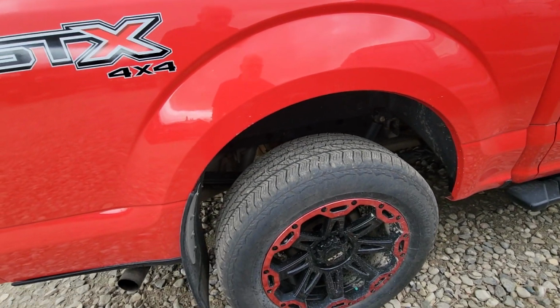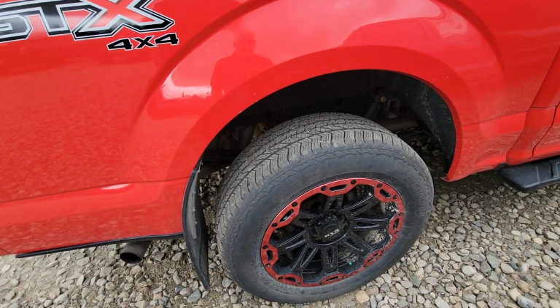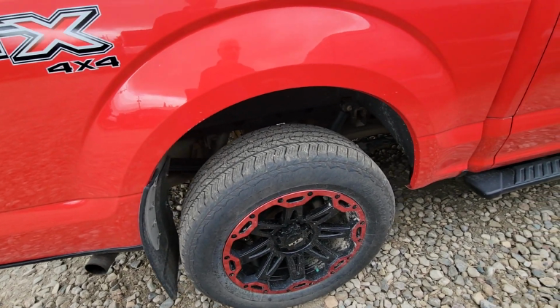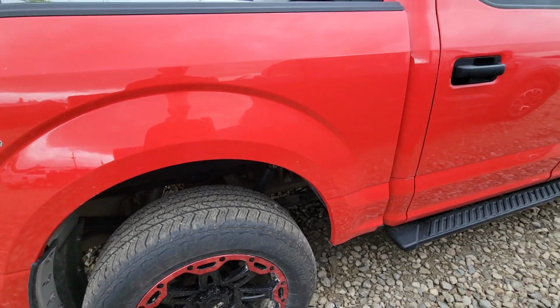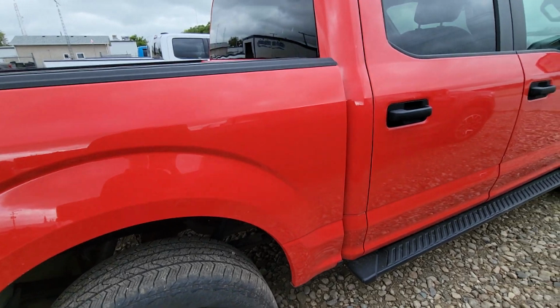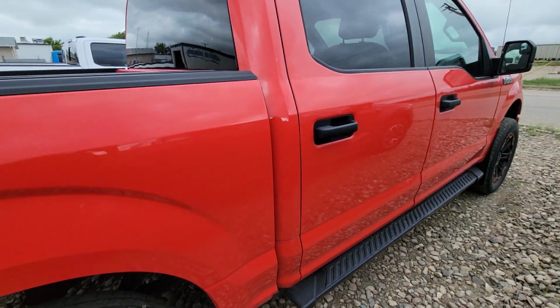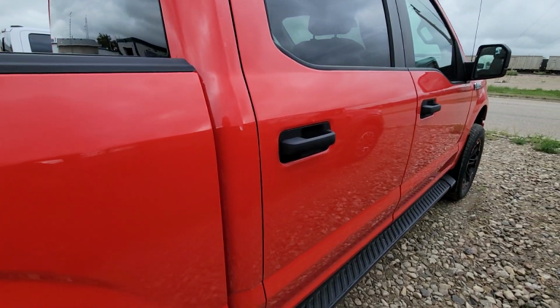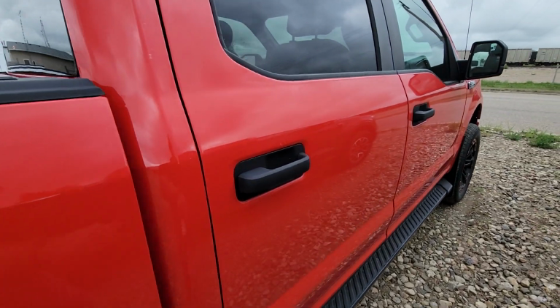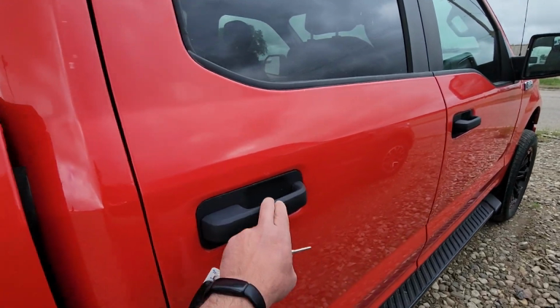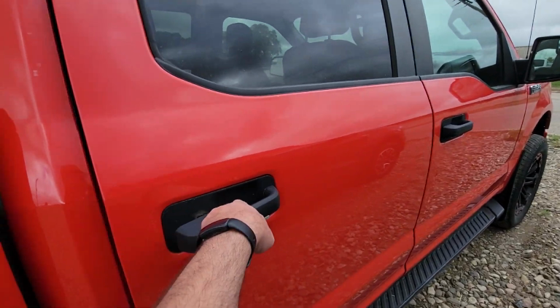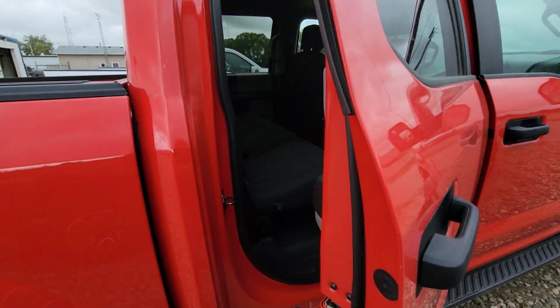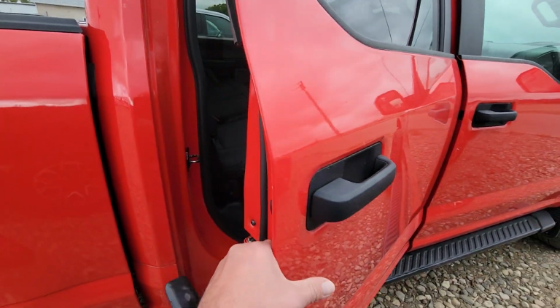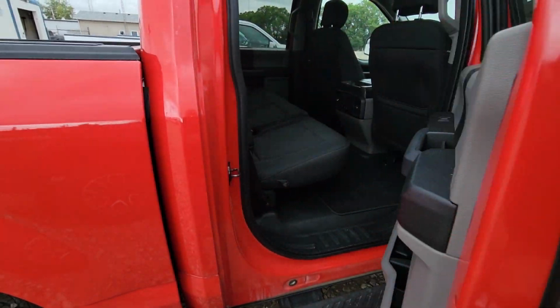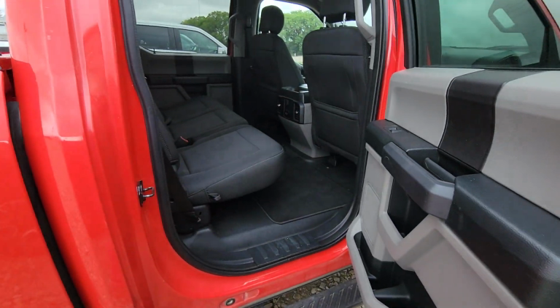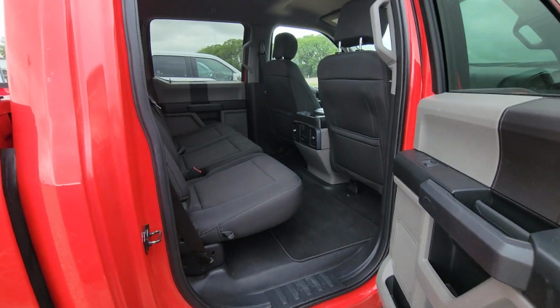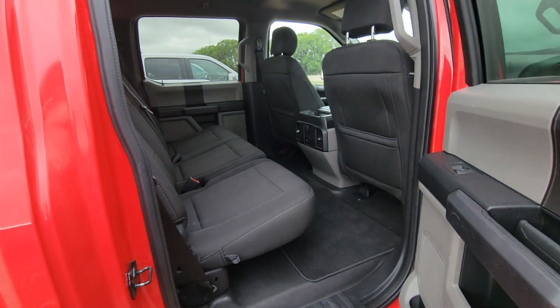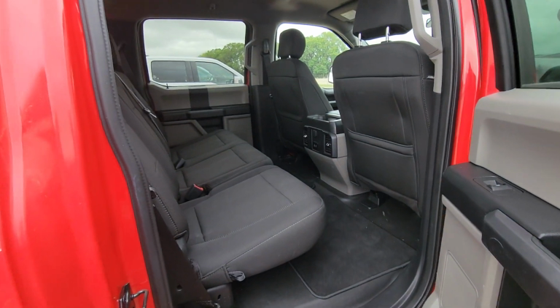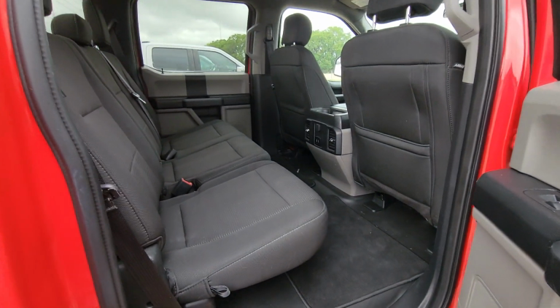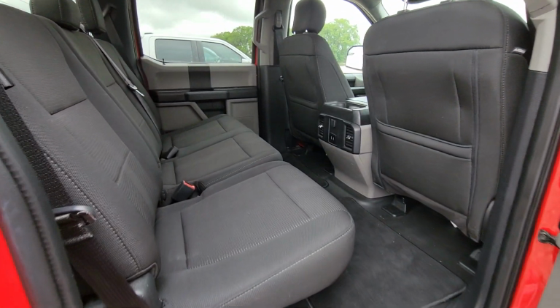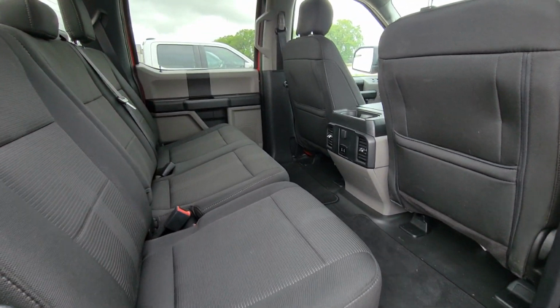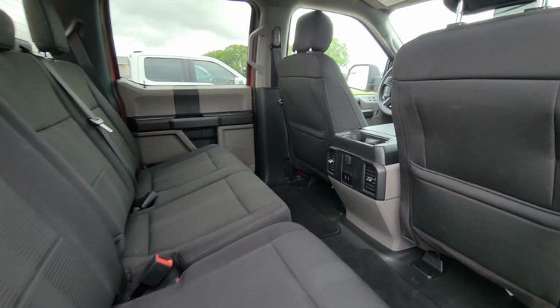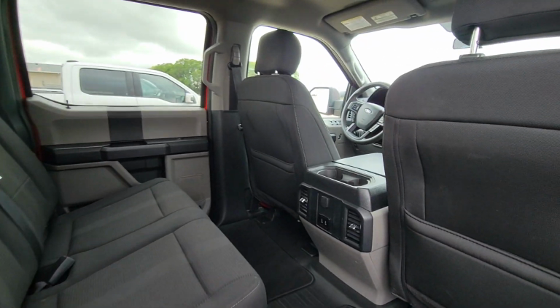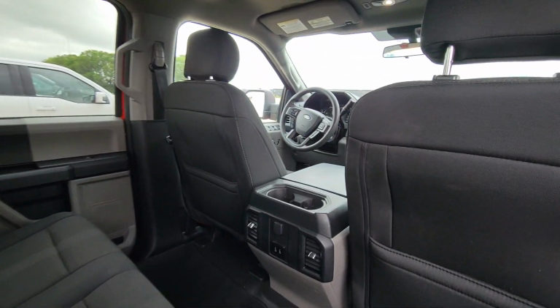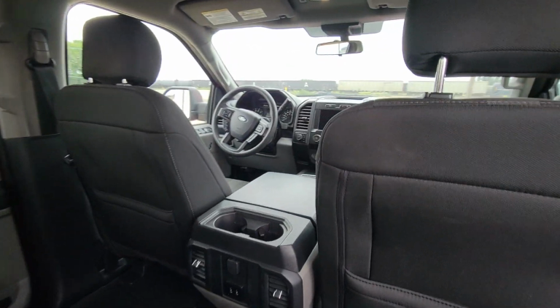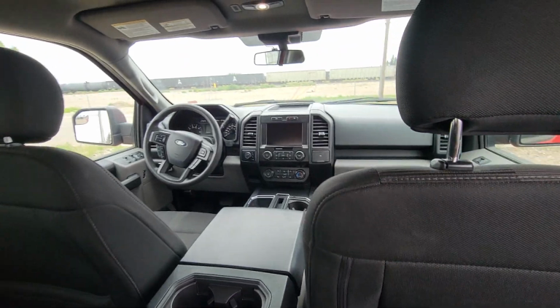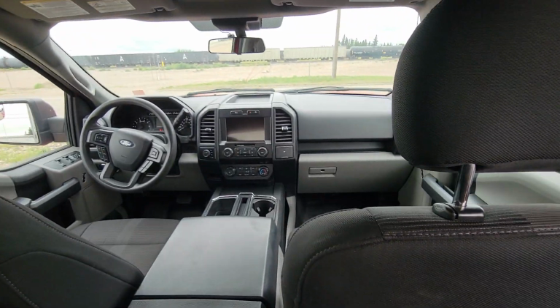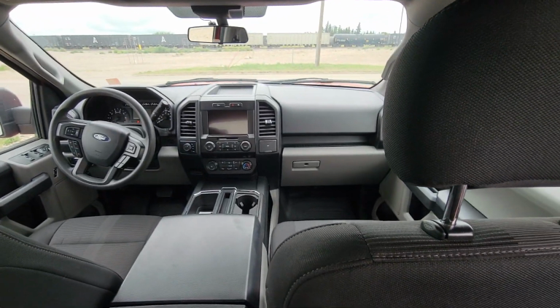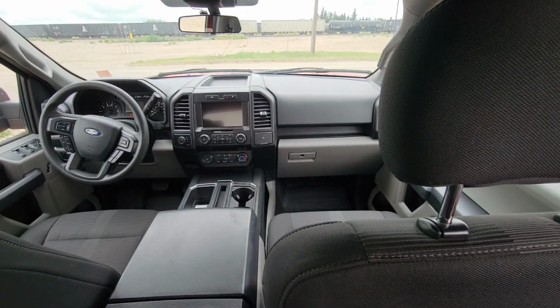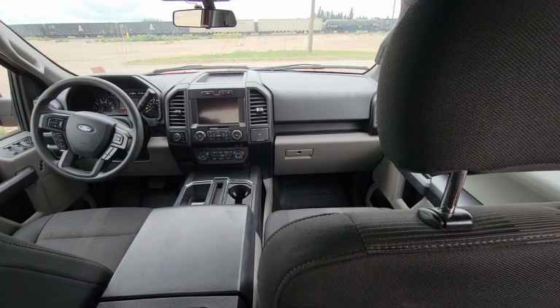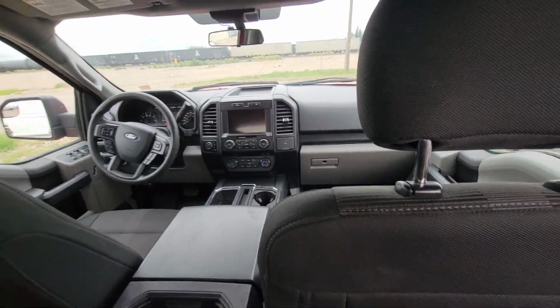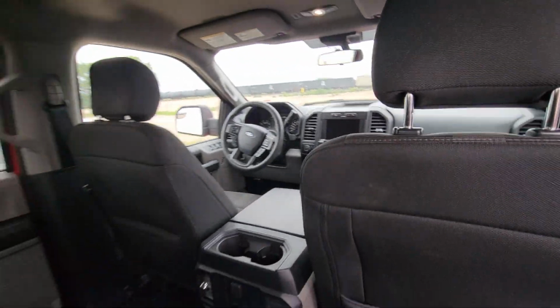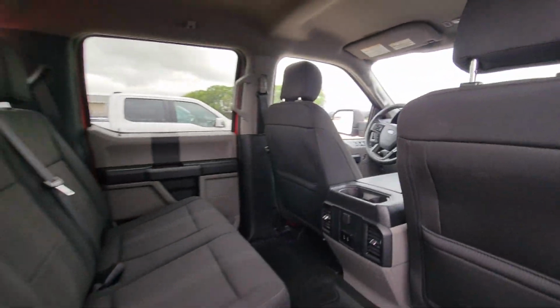Brand new take-off tires we put on. Back seat. It does have the bigger screen in it.